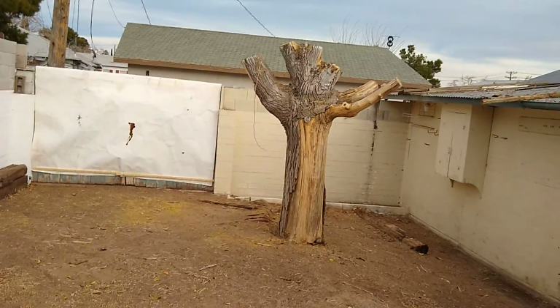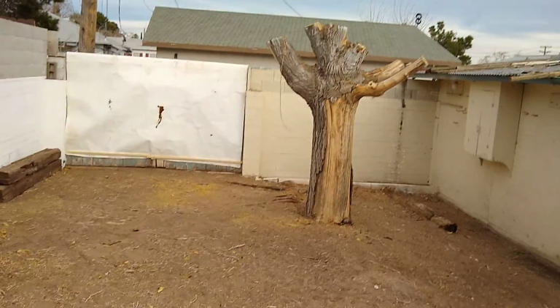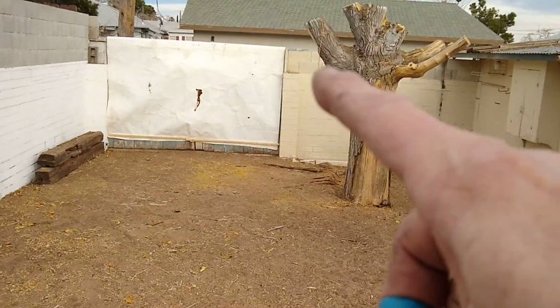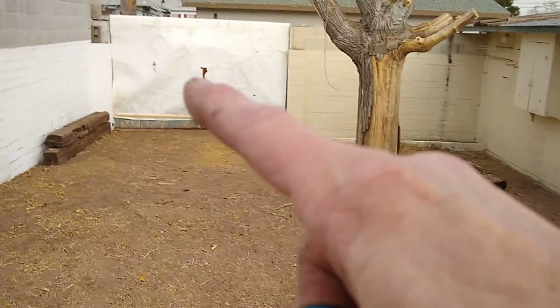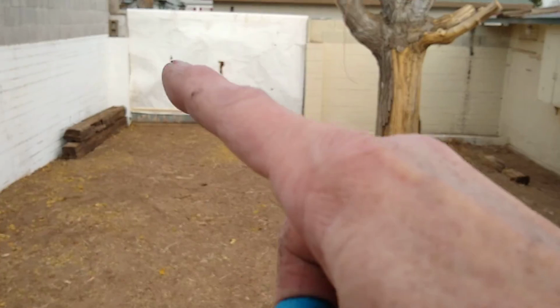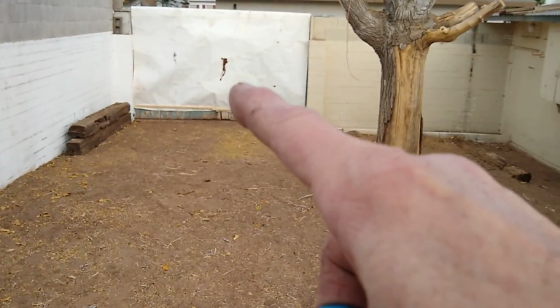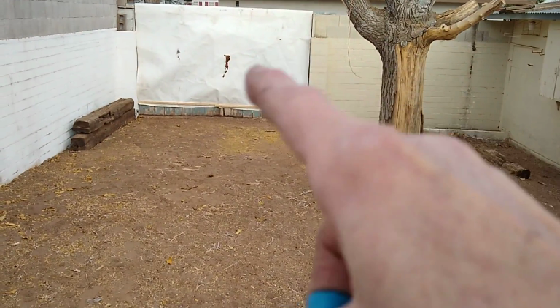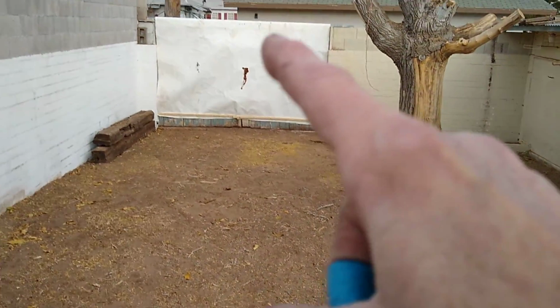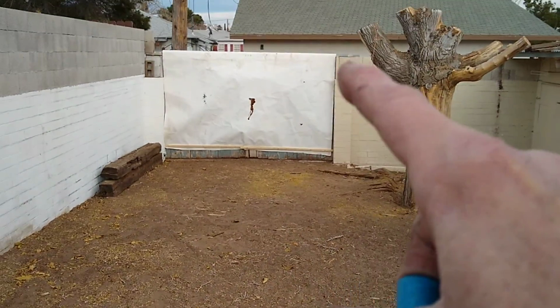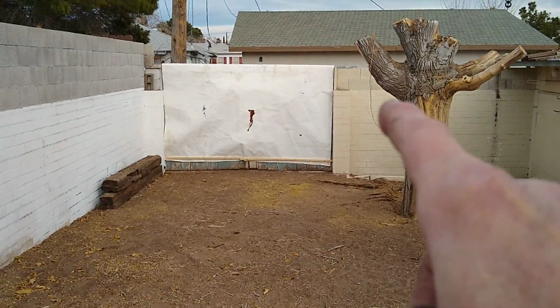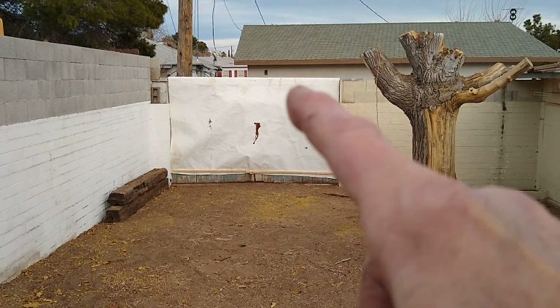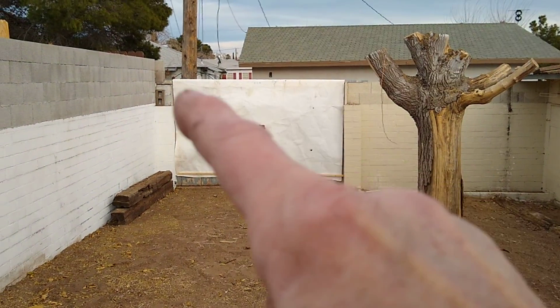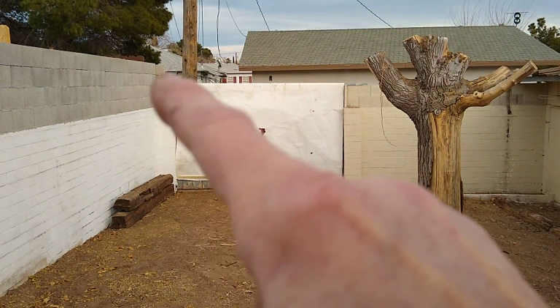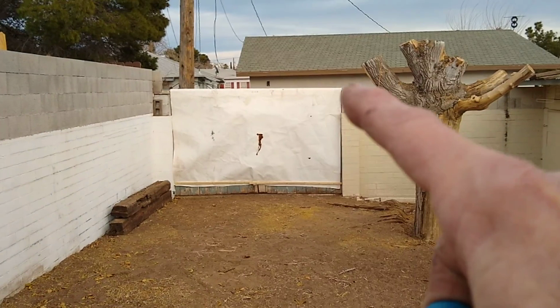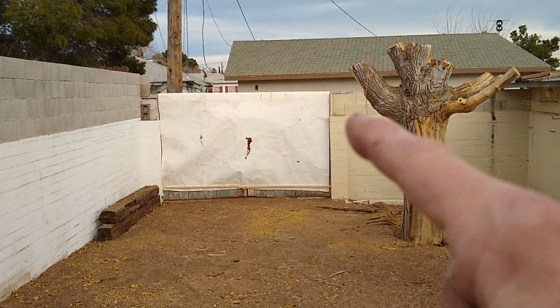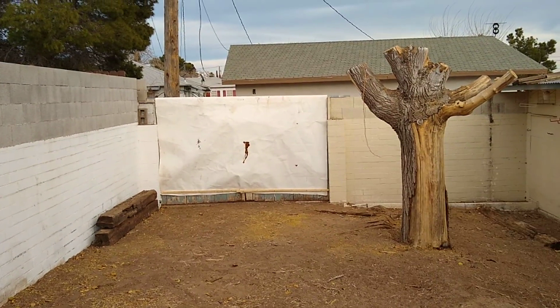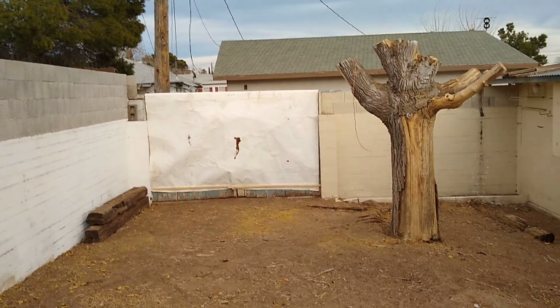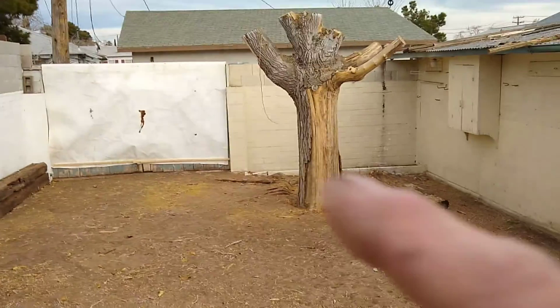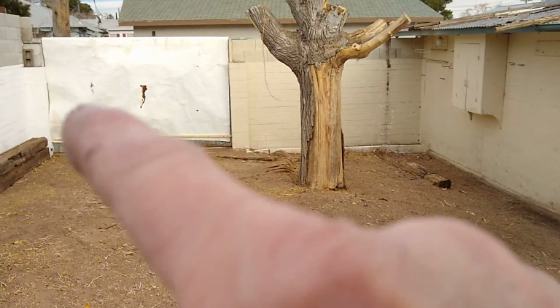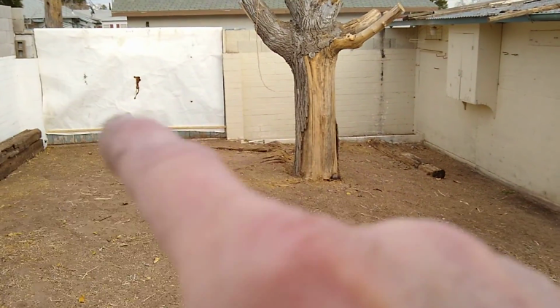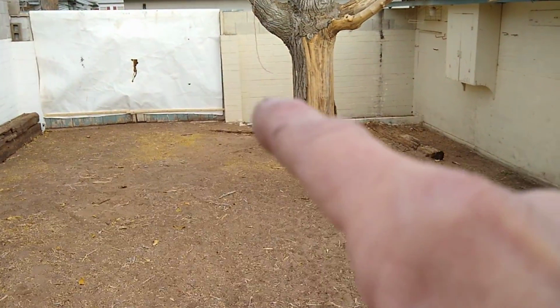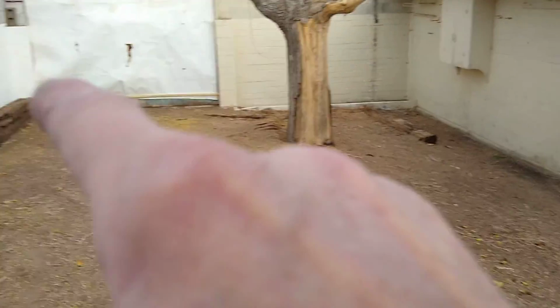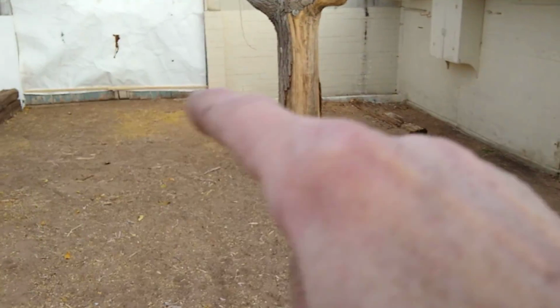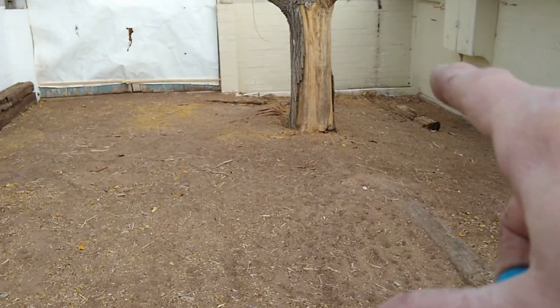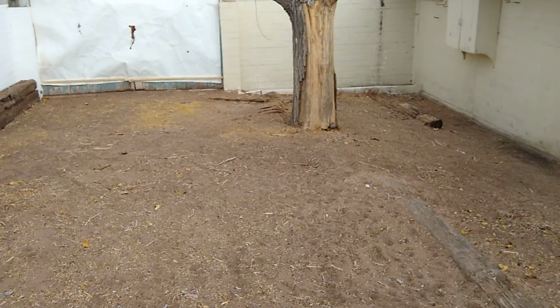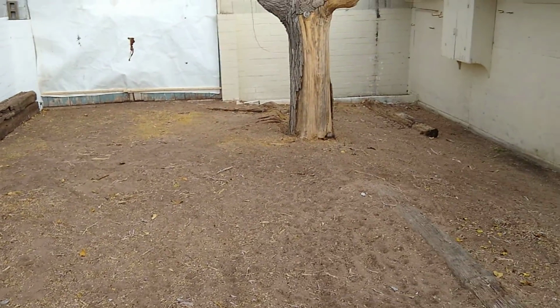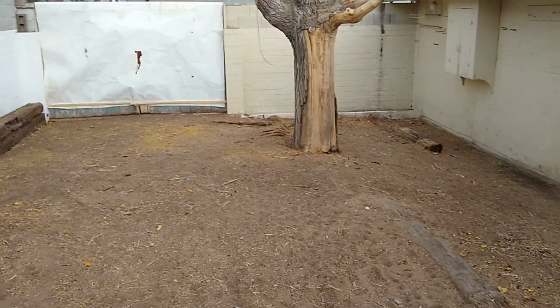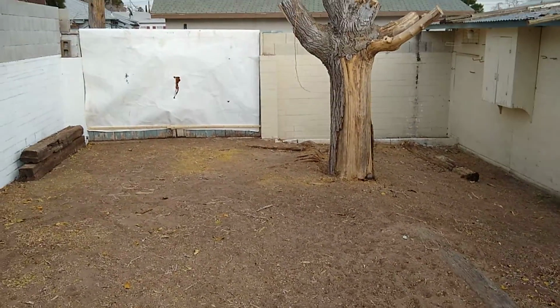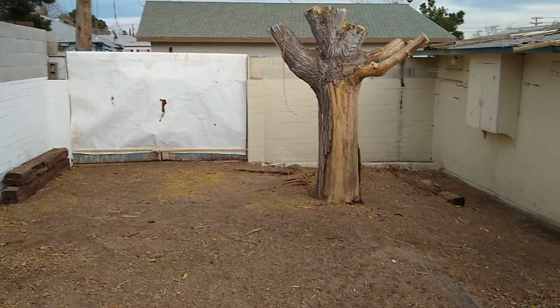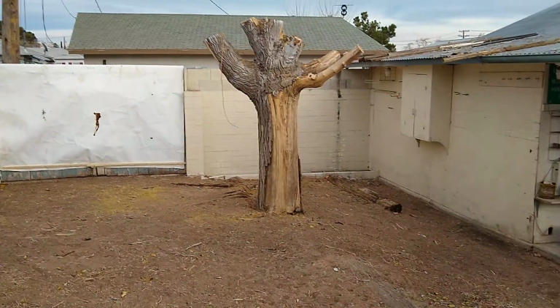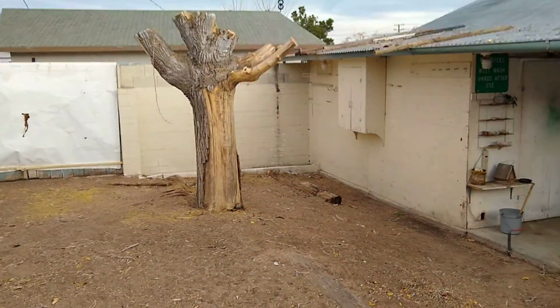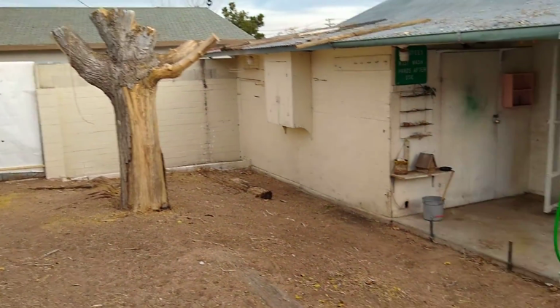I put the cover up over the gates, and then where I raised the wall, I put a metal stud, and then I just screwed those wooden strips on both sides to keep the wind from blowing it off.